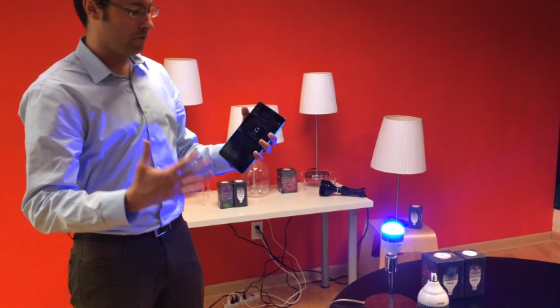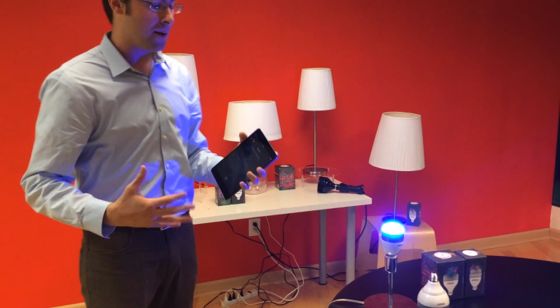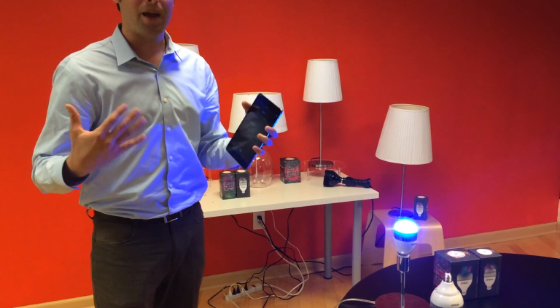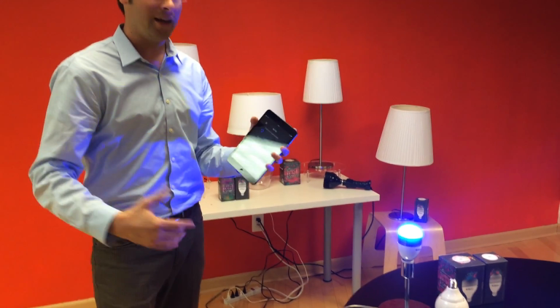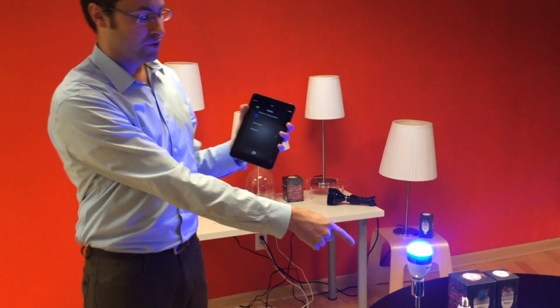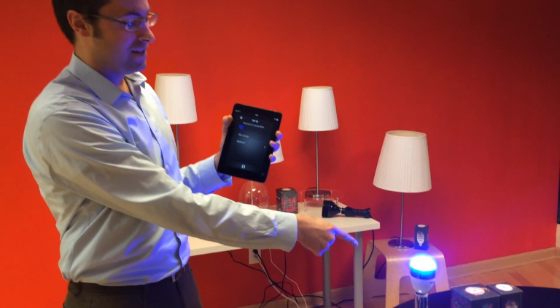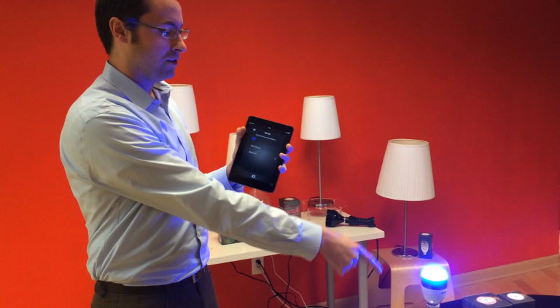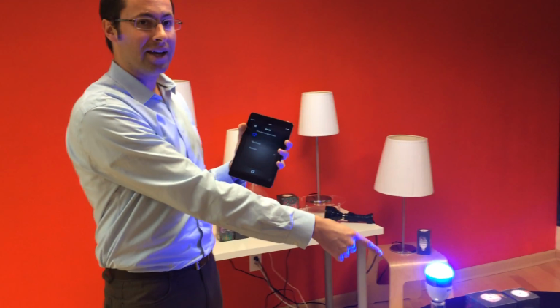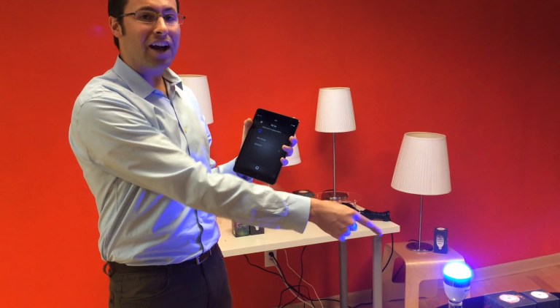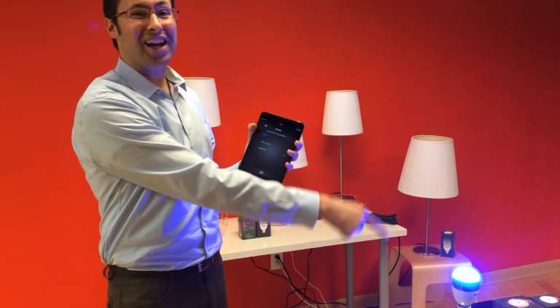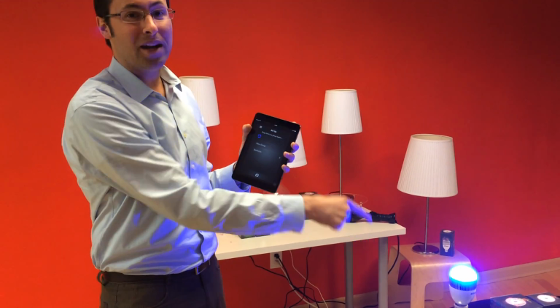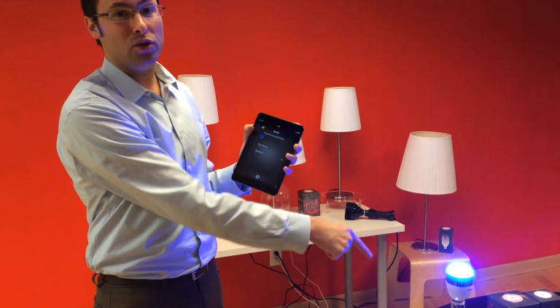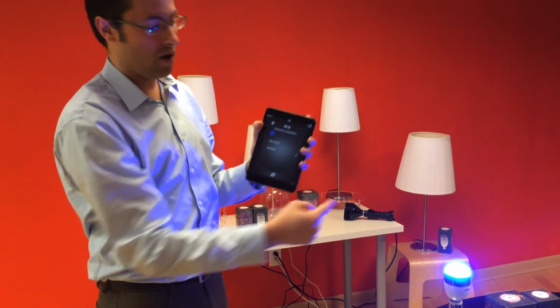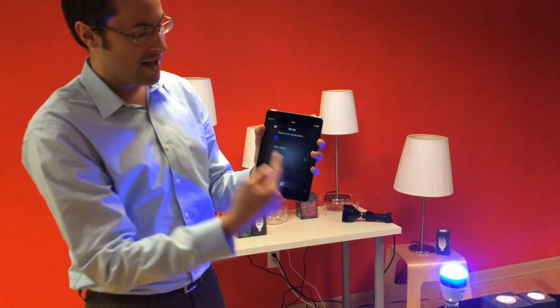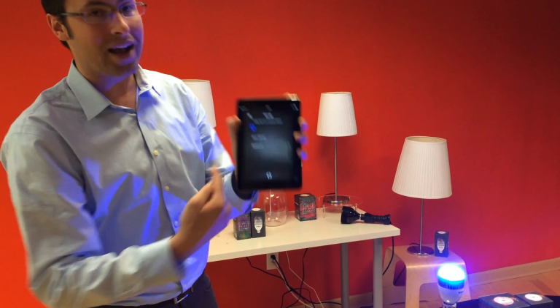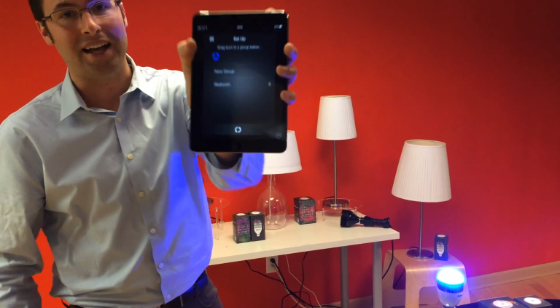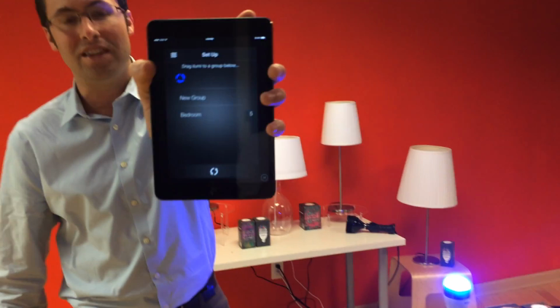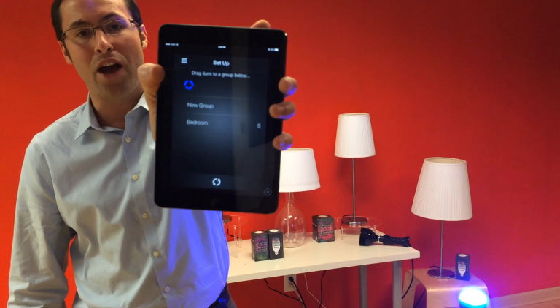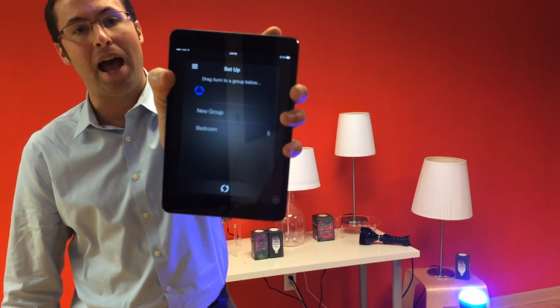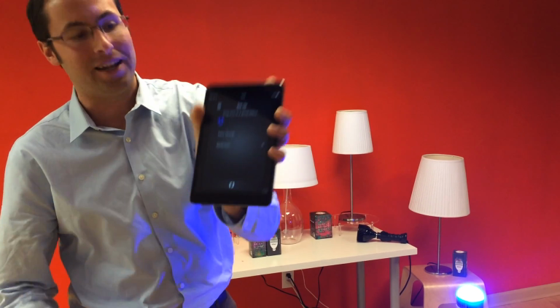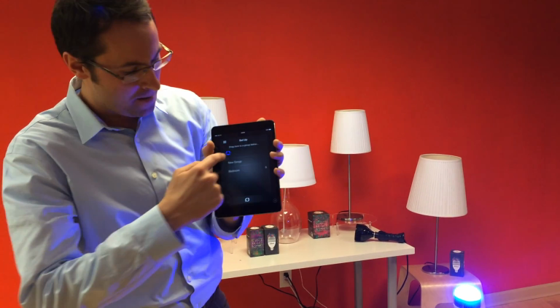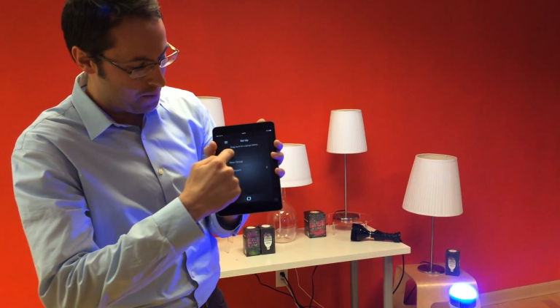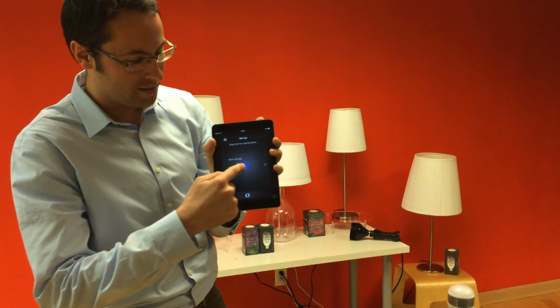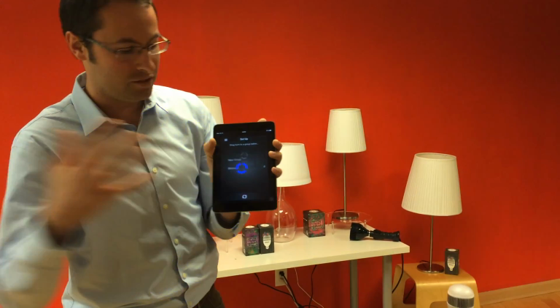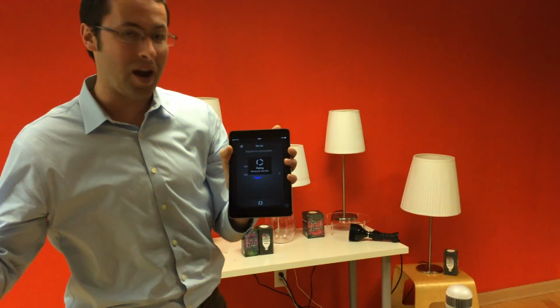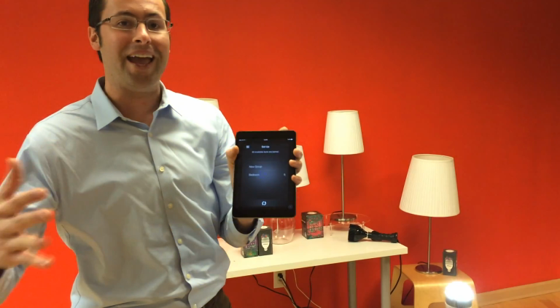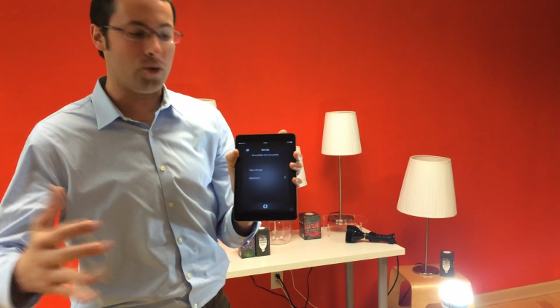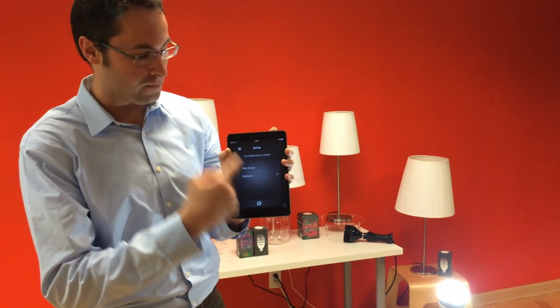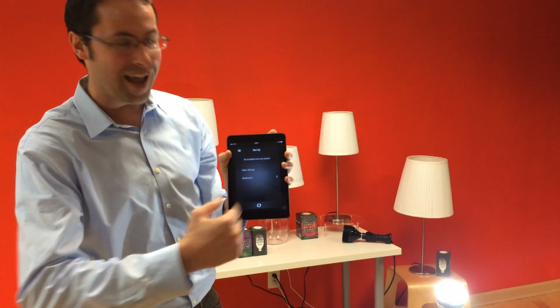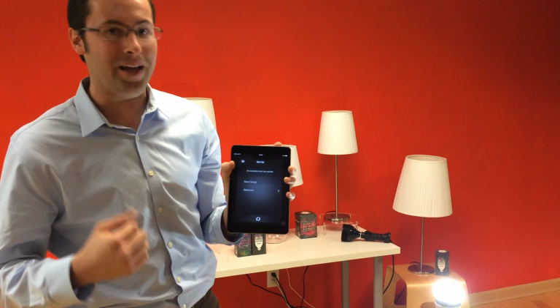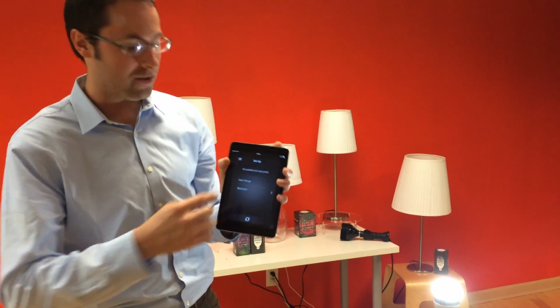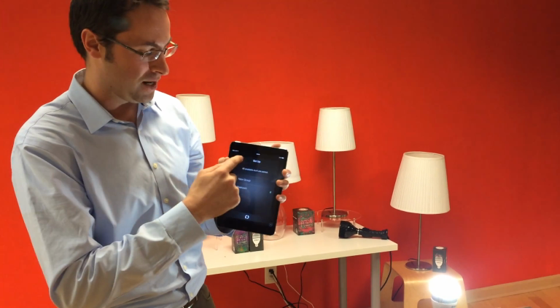So the first step is pairing. As you can see, the iLumi, because it has embedded Bluetooth technology, is recognized in the iOS app we've got here, and the pairing process is just drag and drop — it's pairing and grouping actually at the same time.